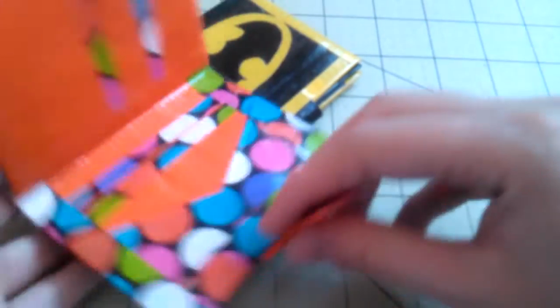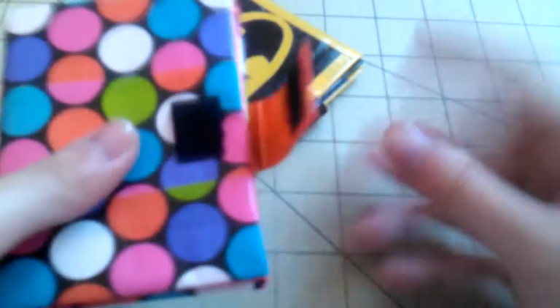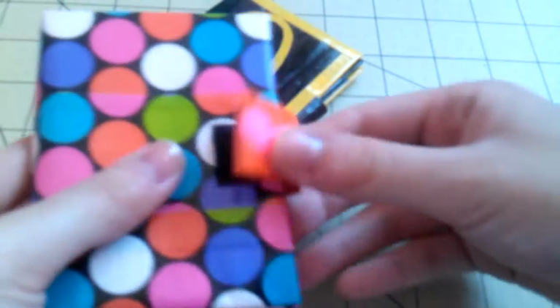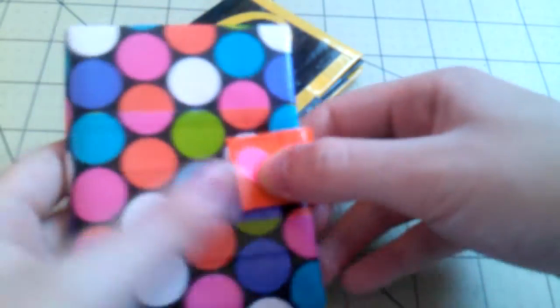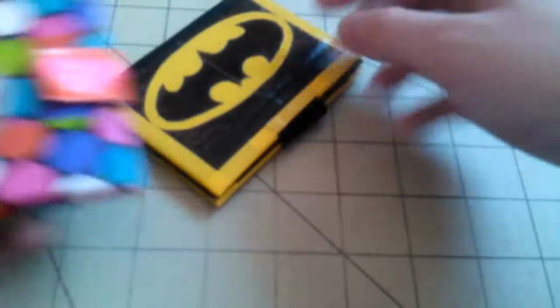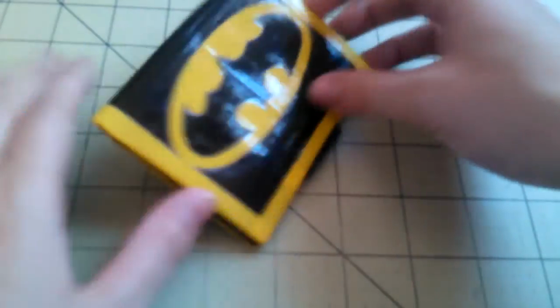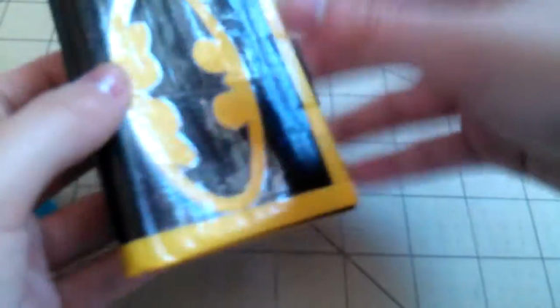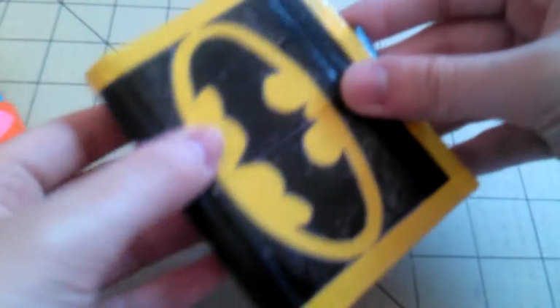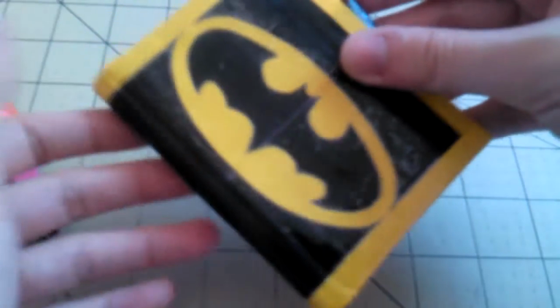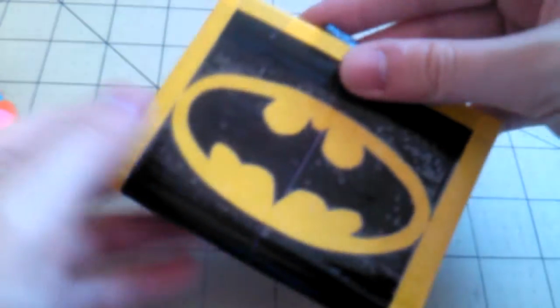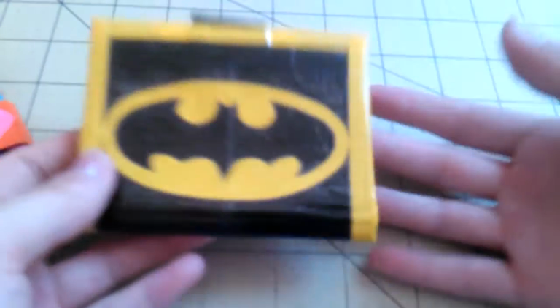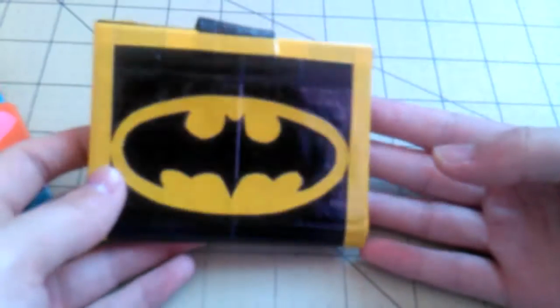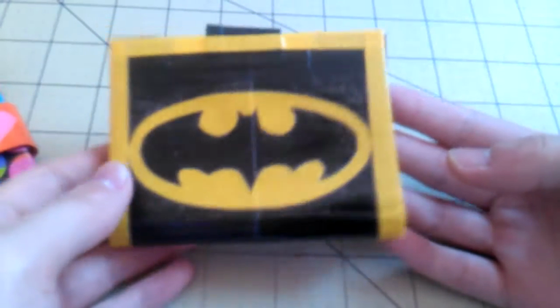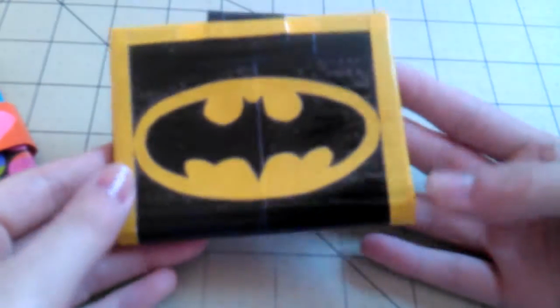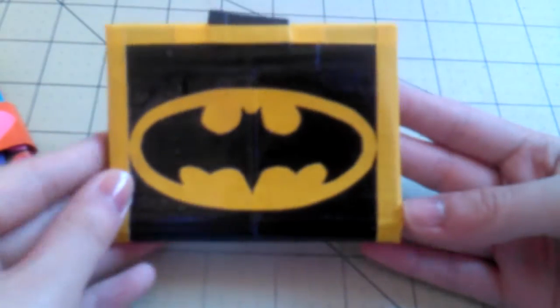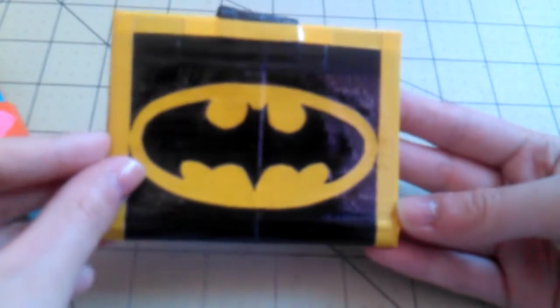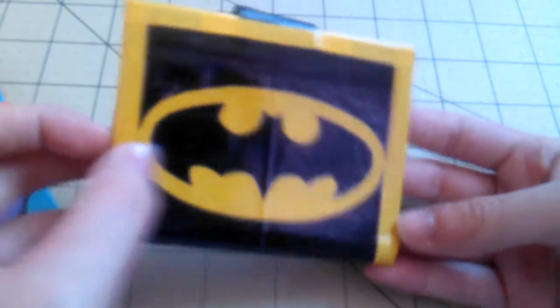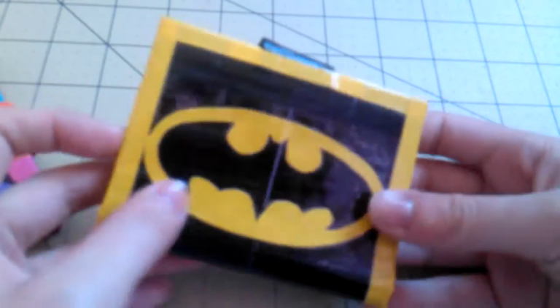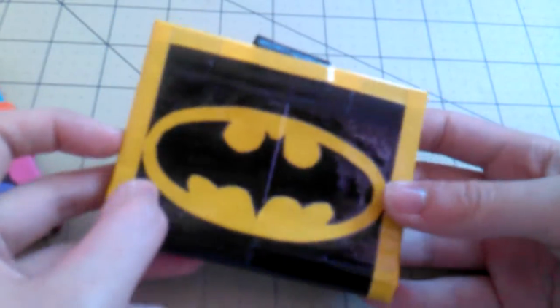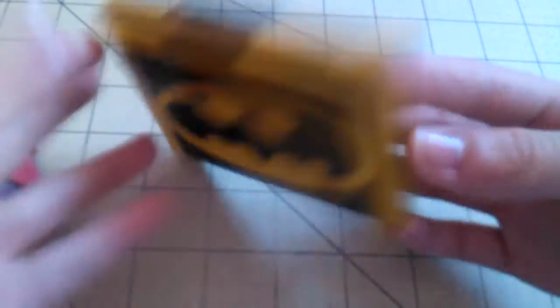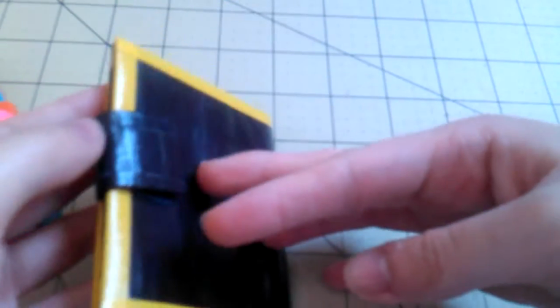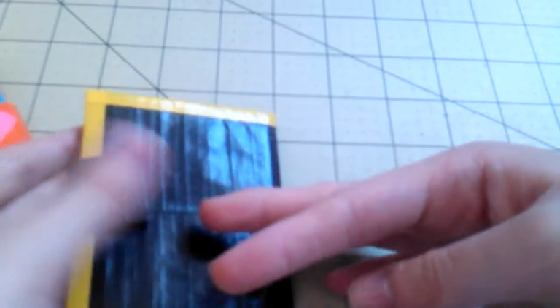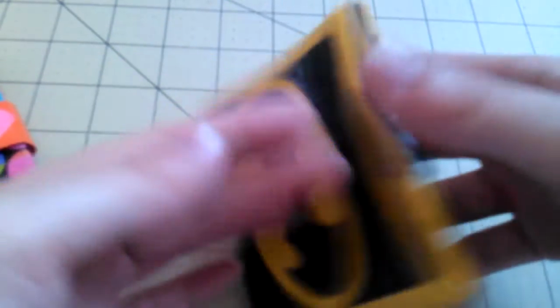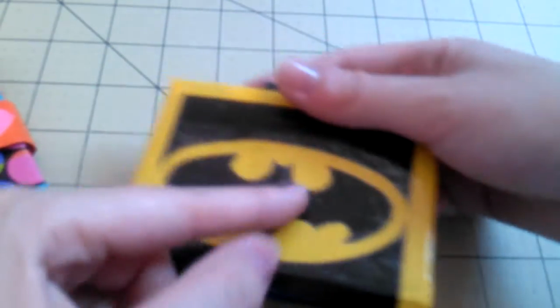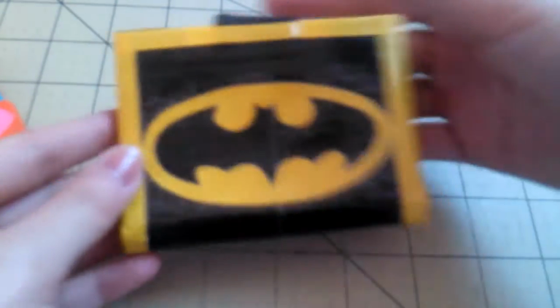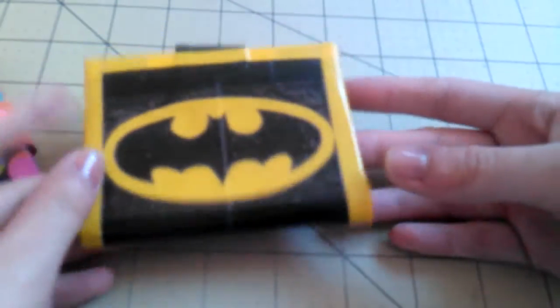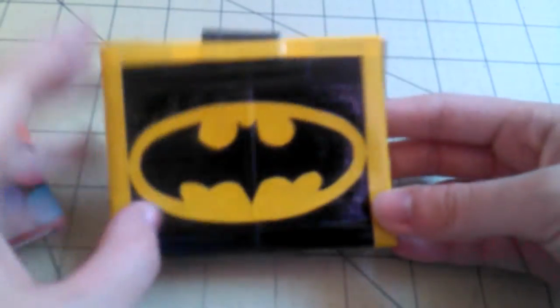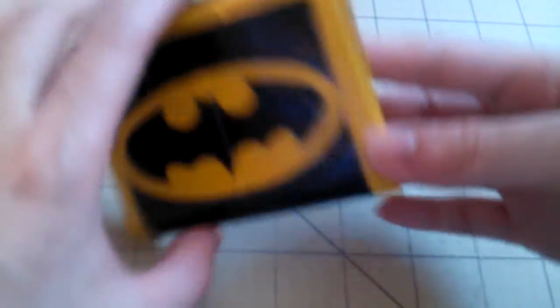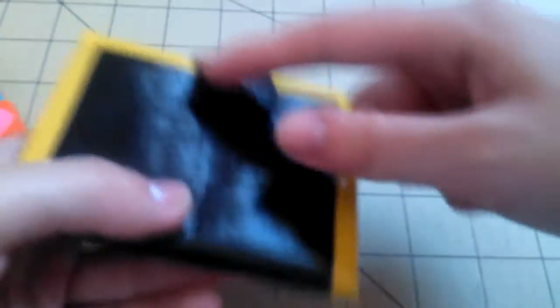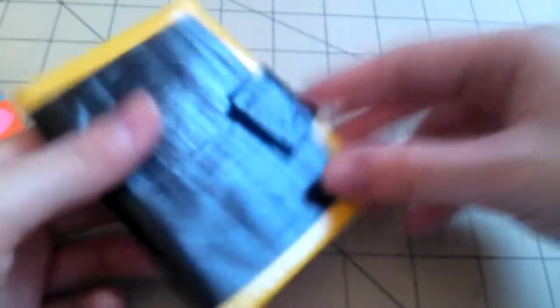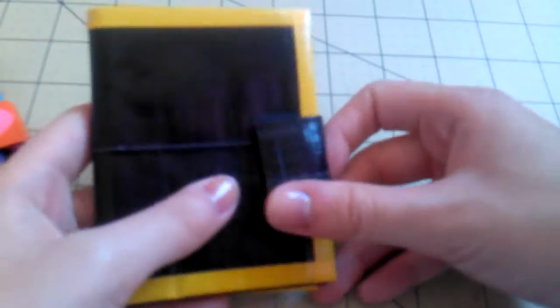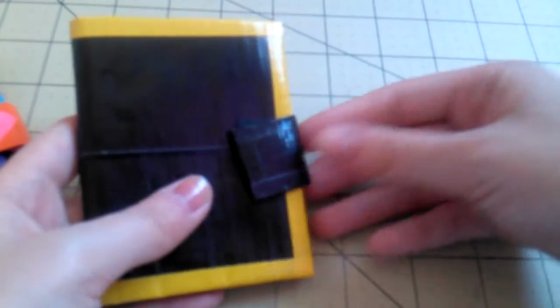Then I made this Batman wallet, and I thought it turned out really, really nice. This is the back of the wallet and this is the front. I added a design on the back because I didn't want the strap to interfere with it.